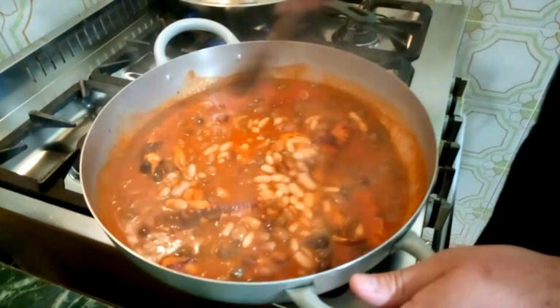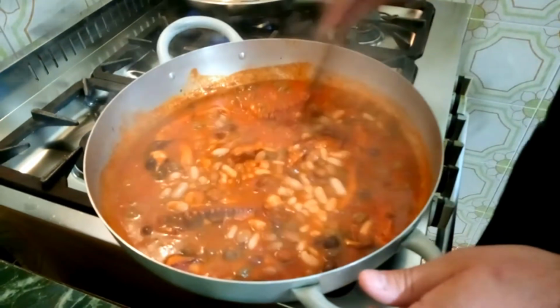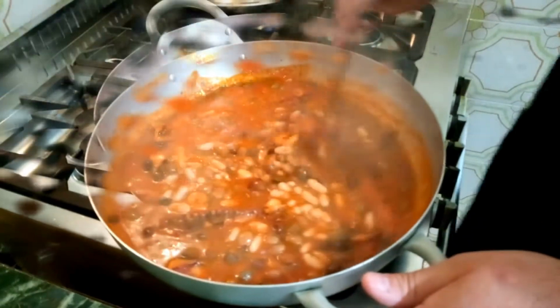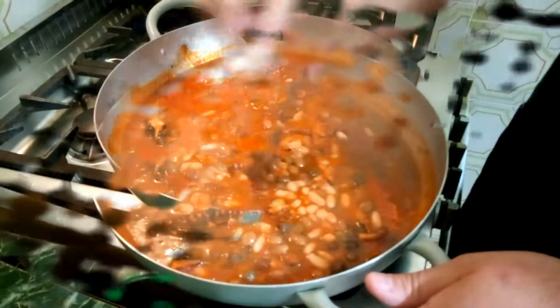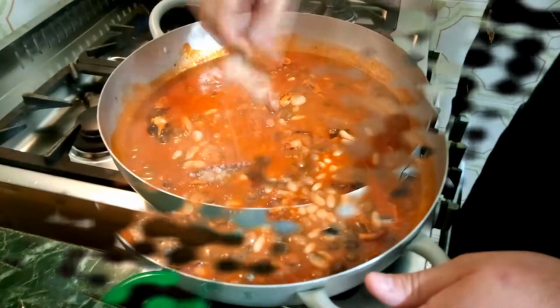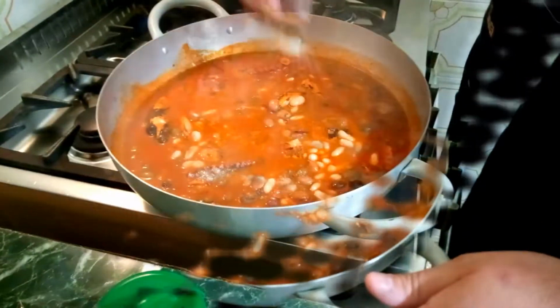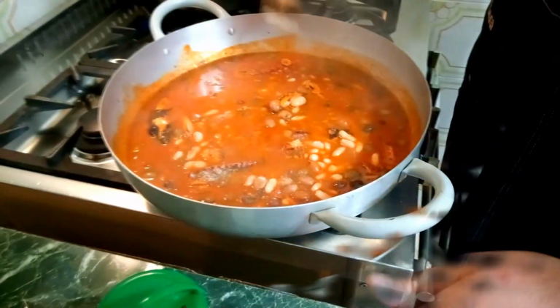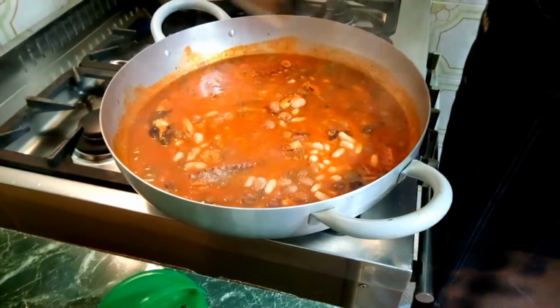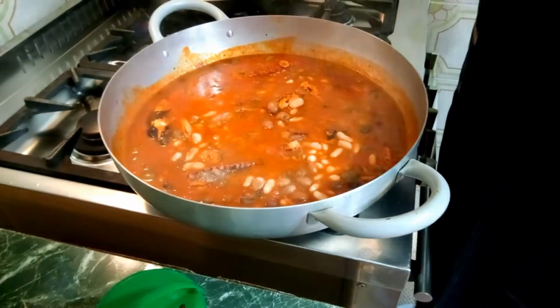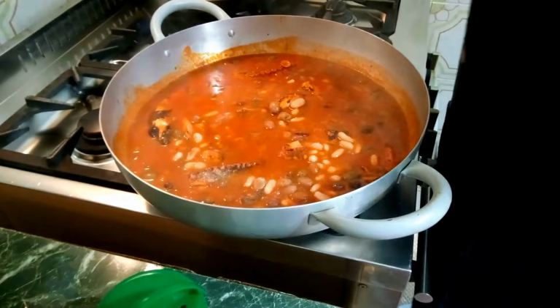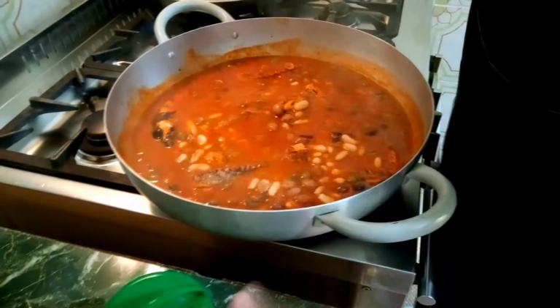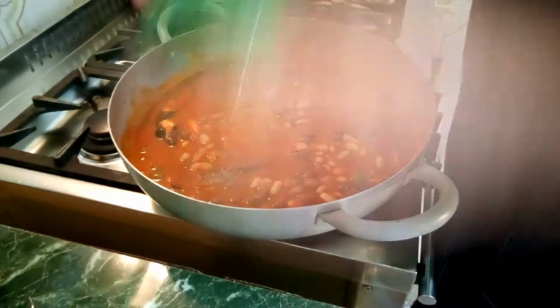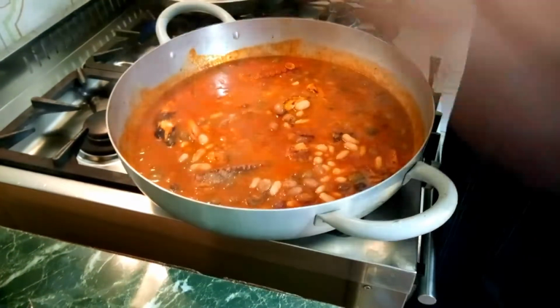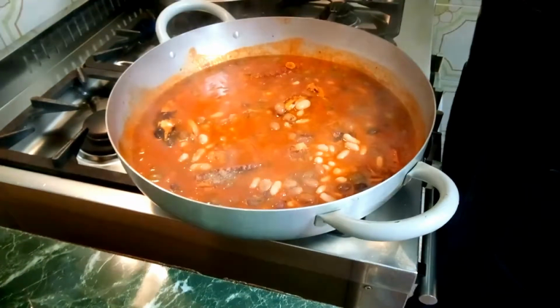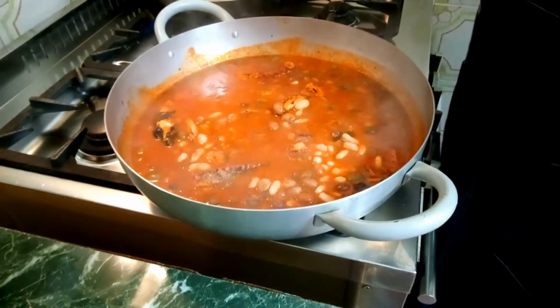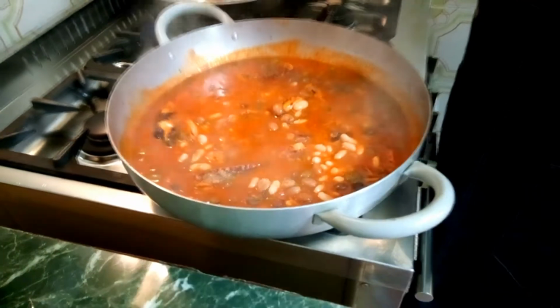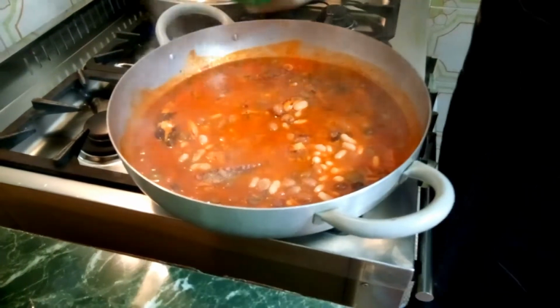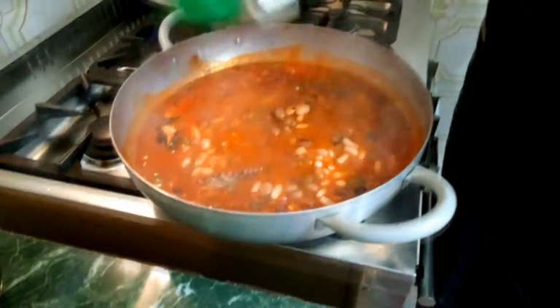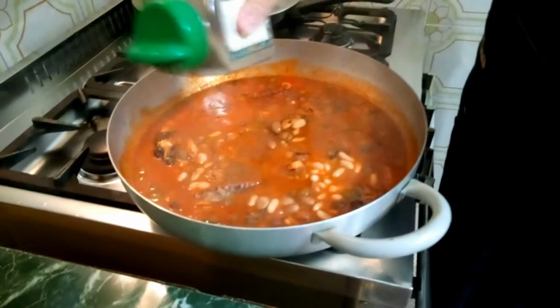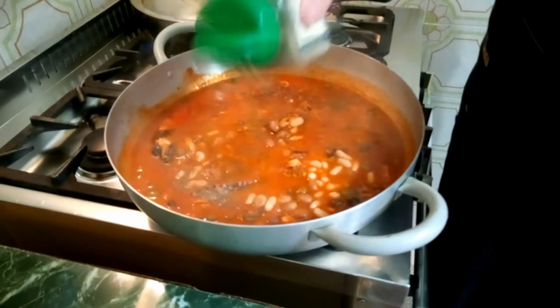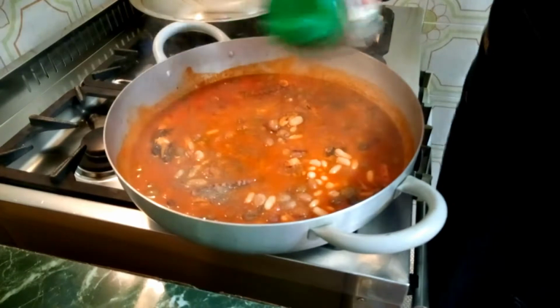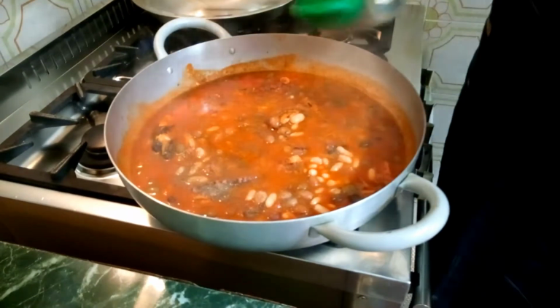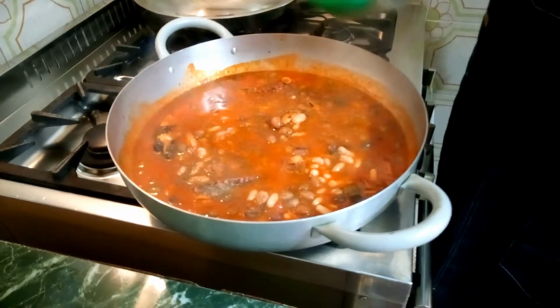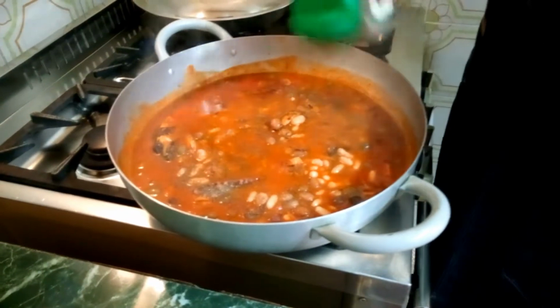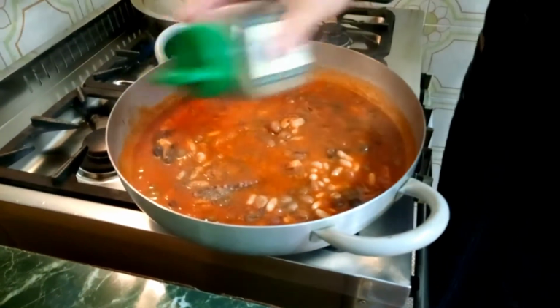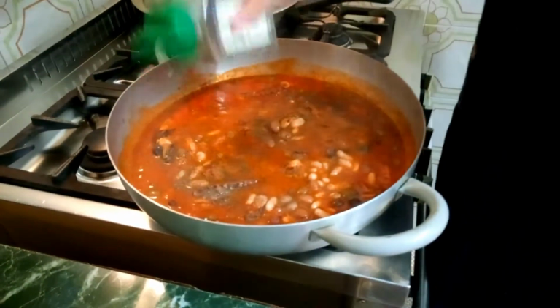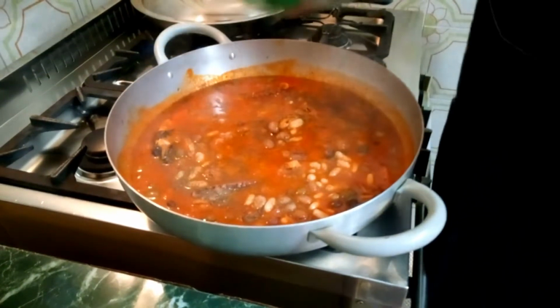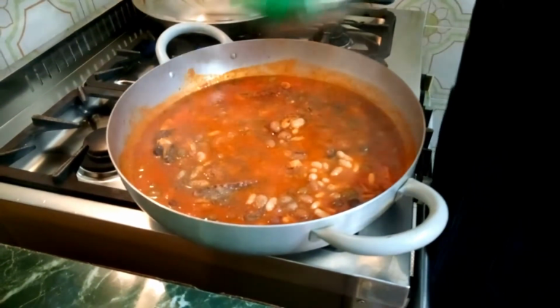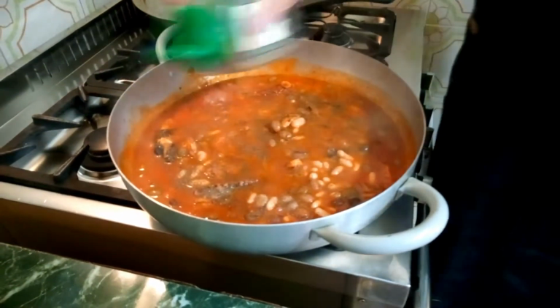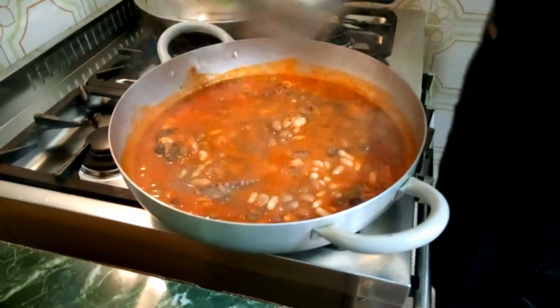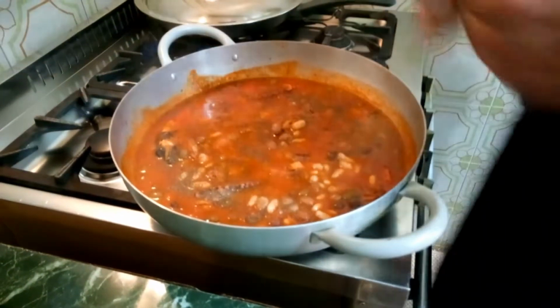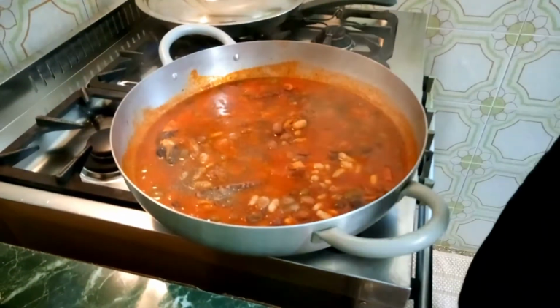Adesso aggiustiamo di sale e pepe. Se volete potete anche usare il peperoncino, a me il polpo e fagioli piace più con il pepe.